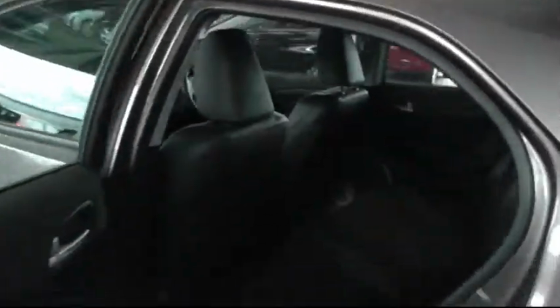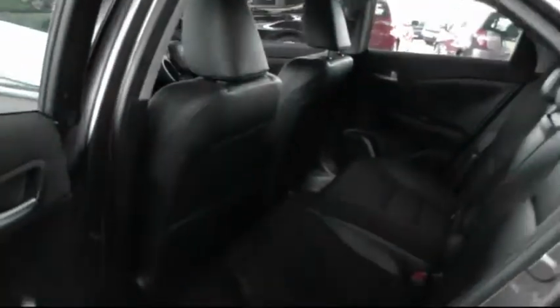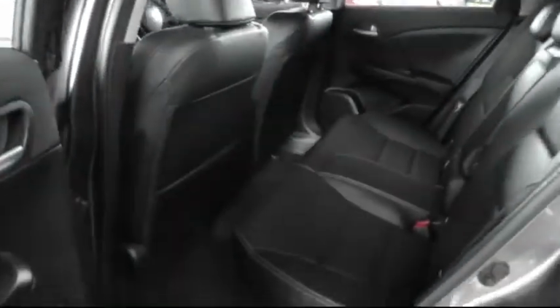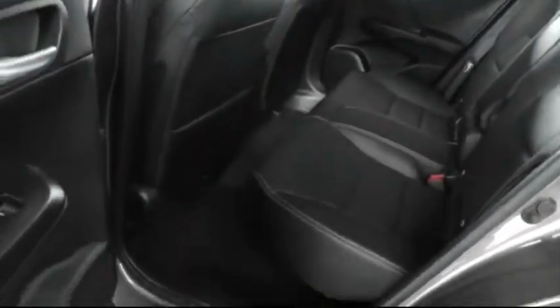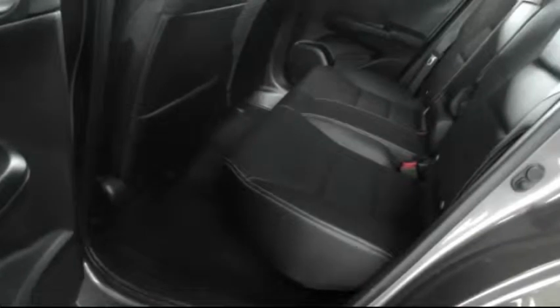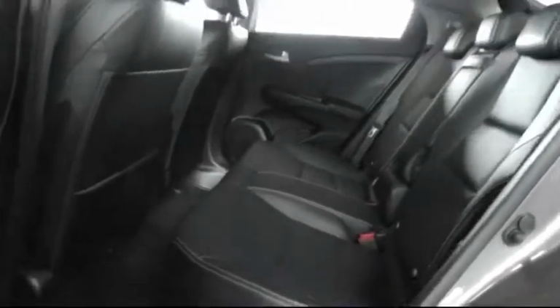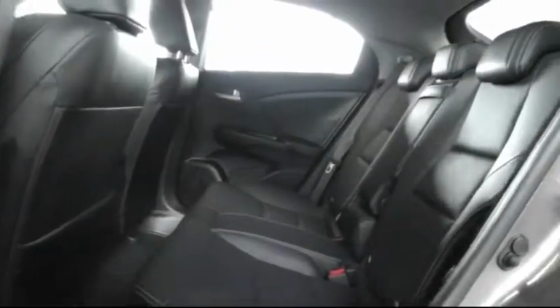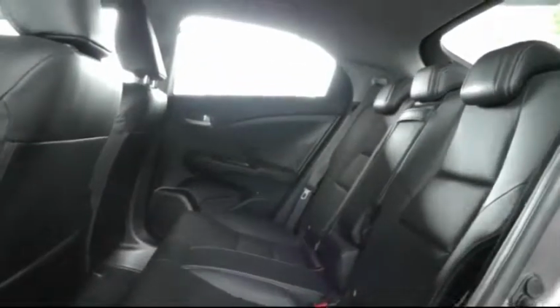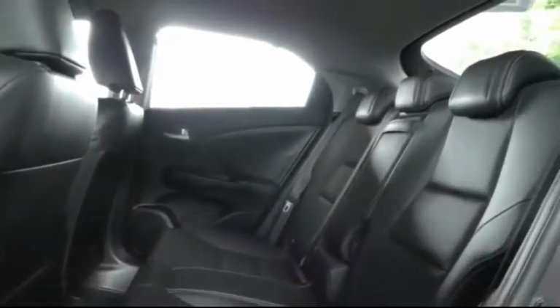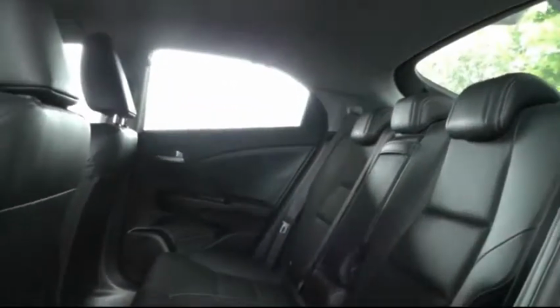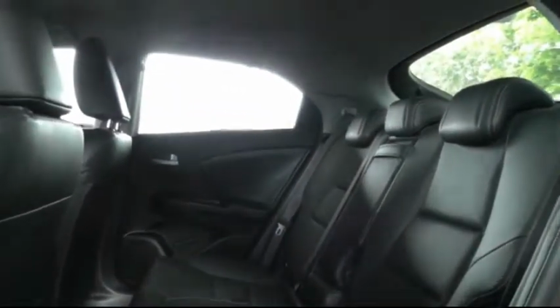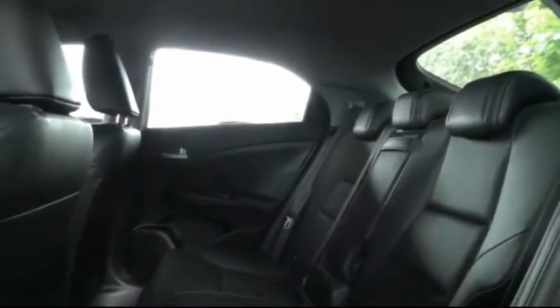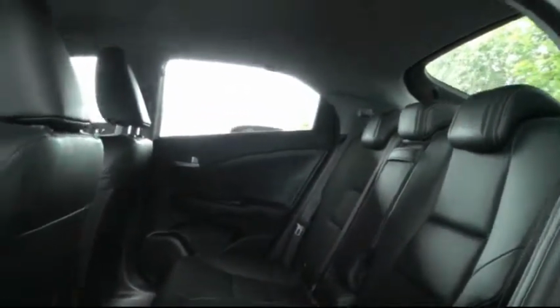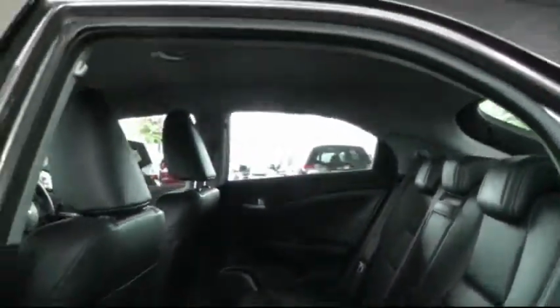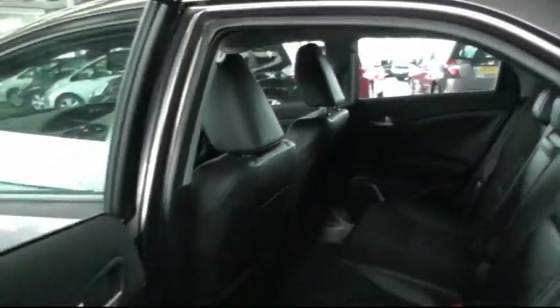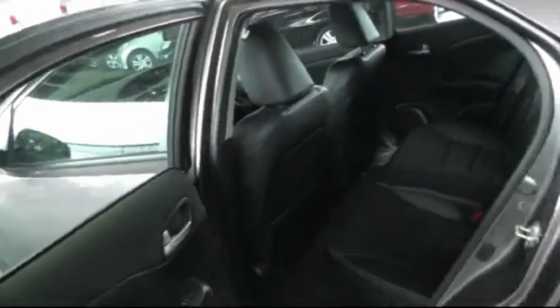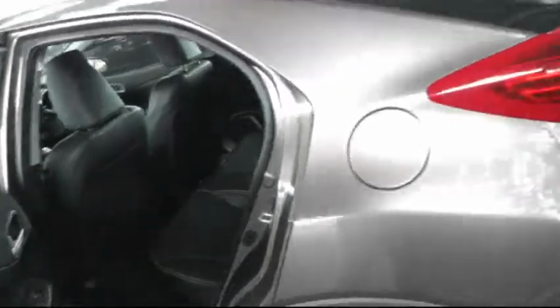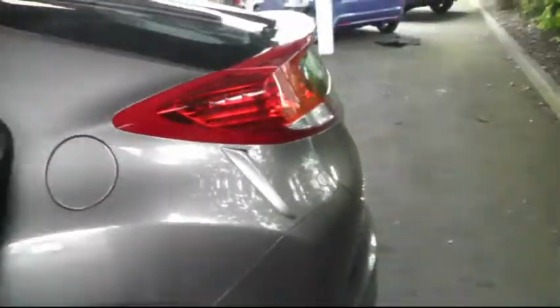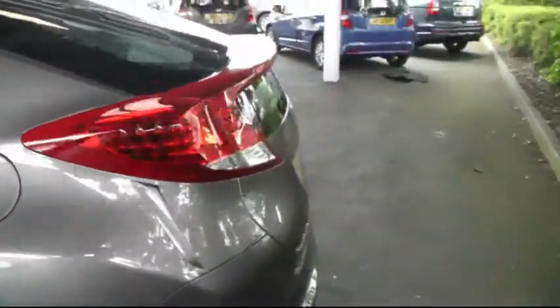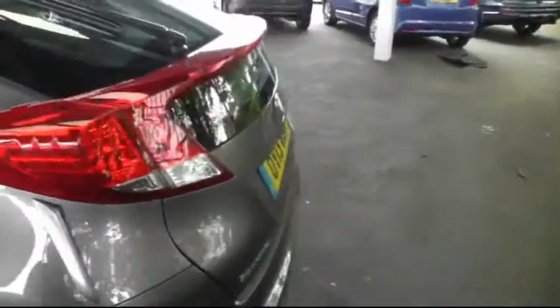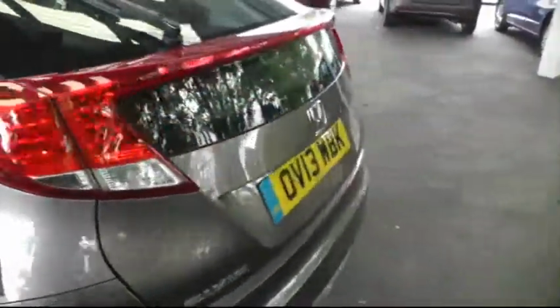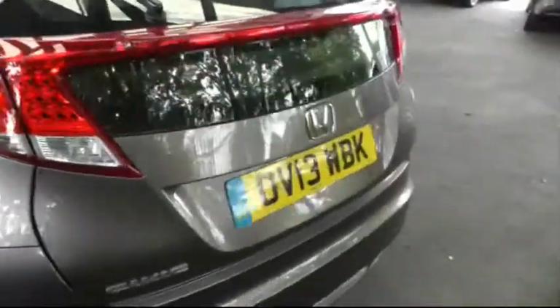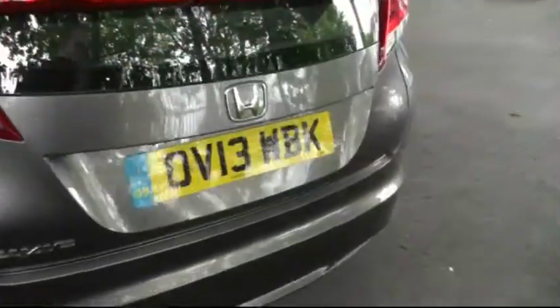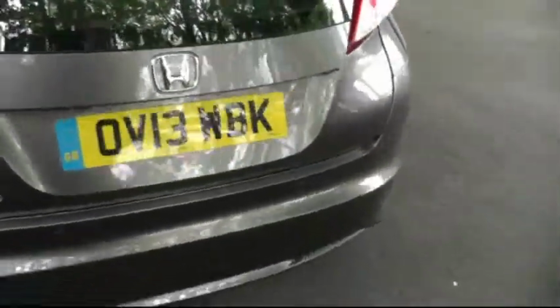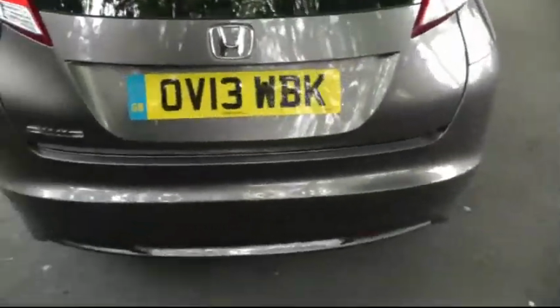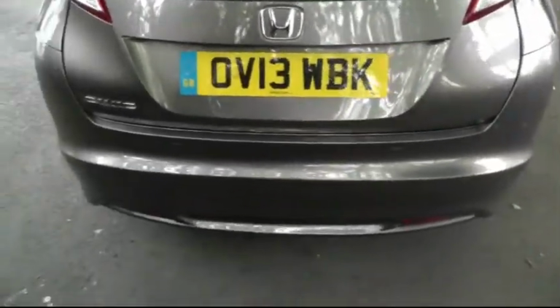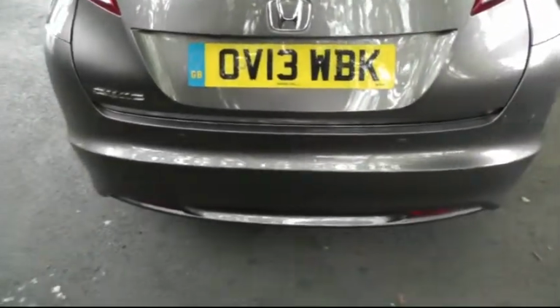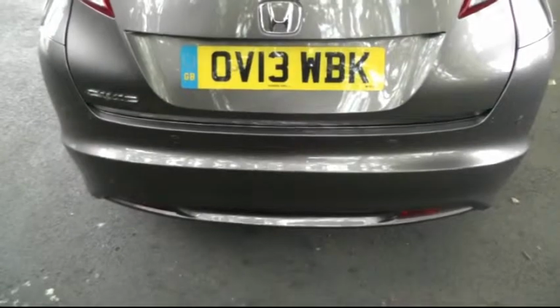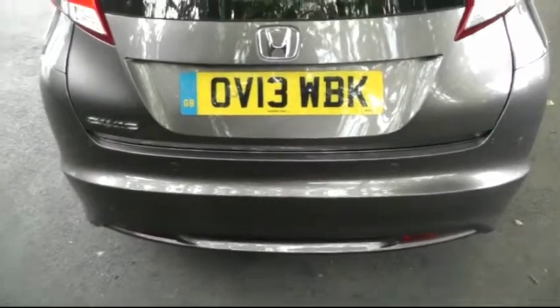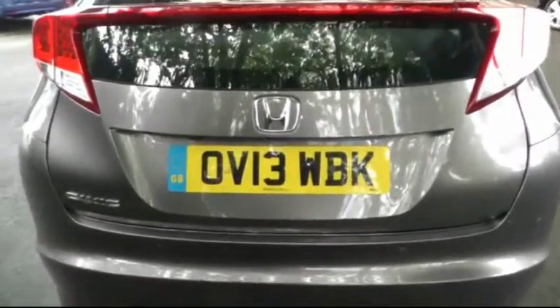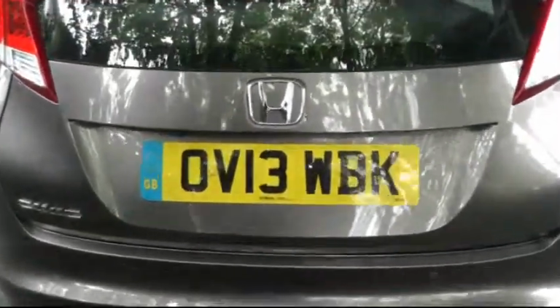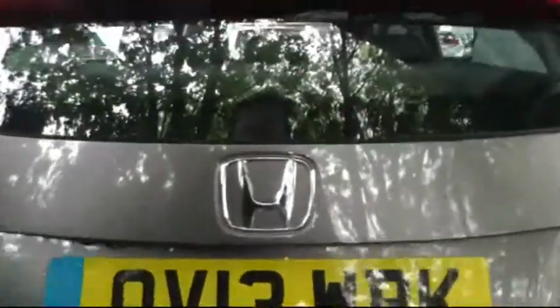Looking in the rear there's plenty of legroom and space to seat three passengers comfortably. Moving to the rear of the car there's parking sensors on the rear bumper and also a parking camera.